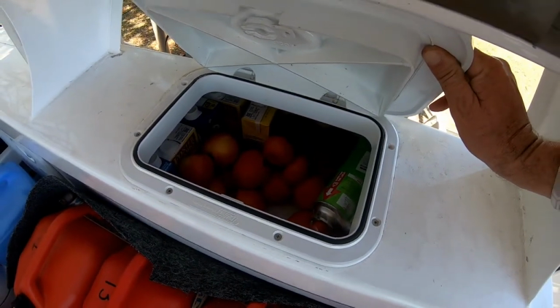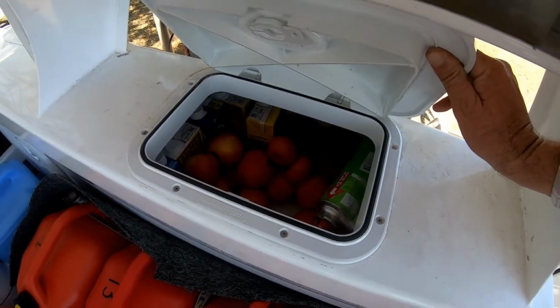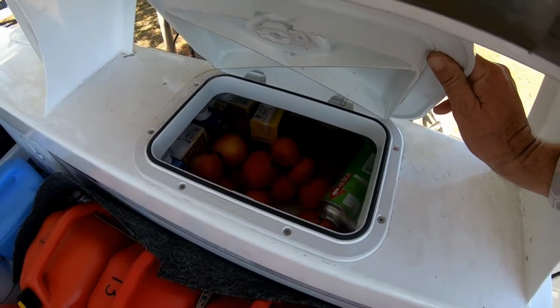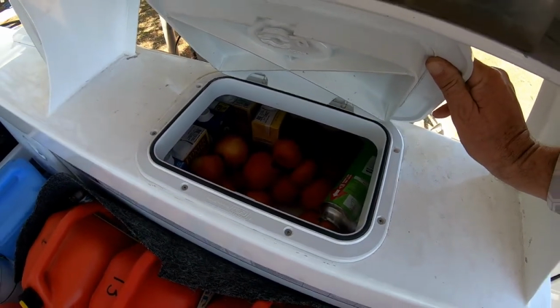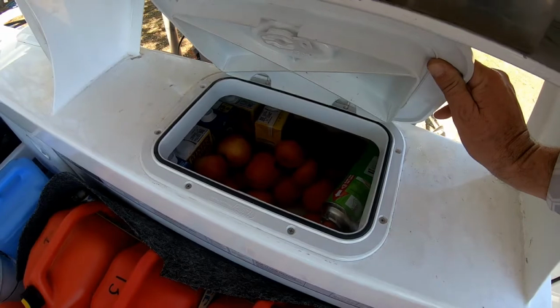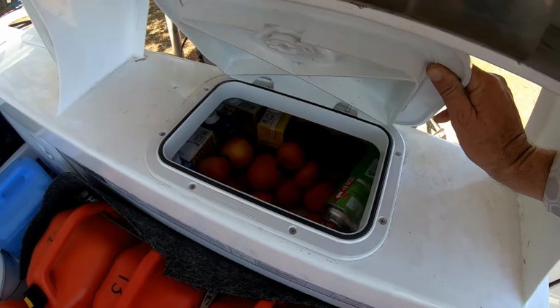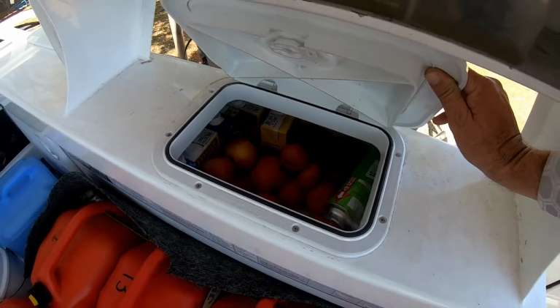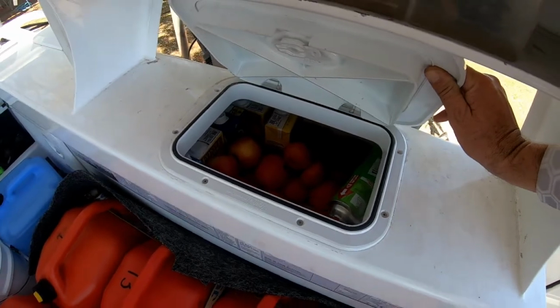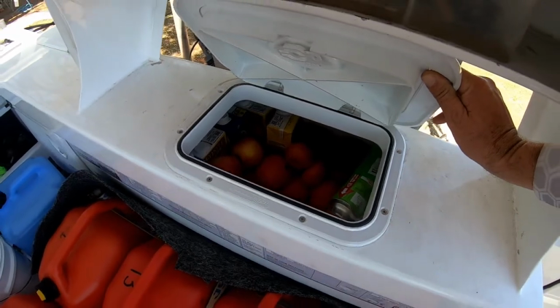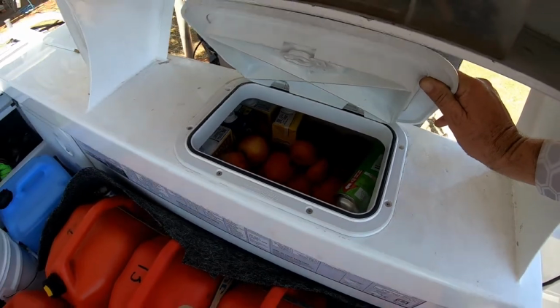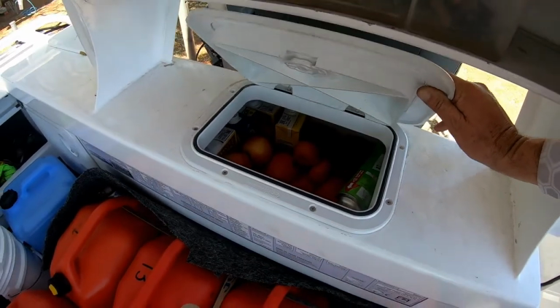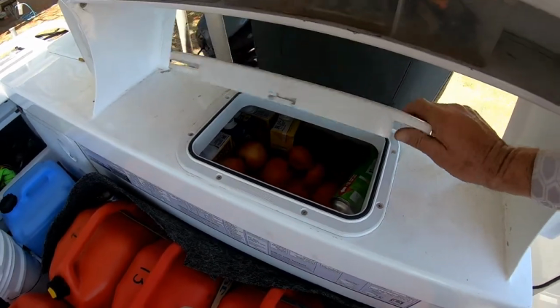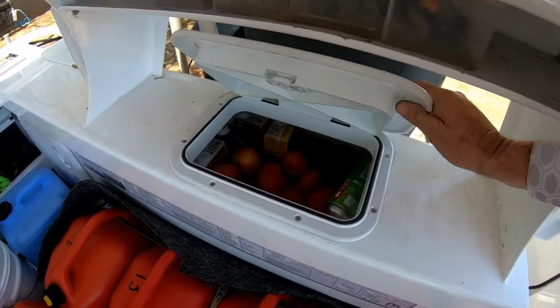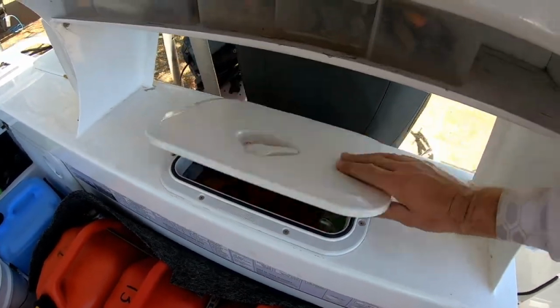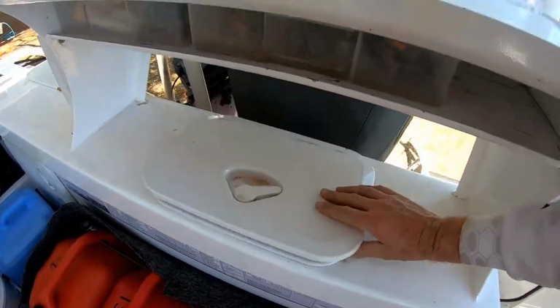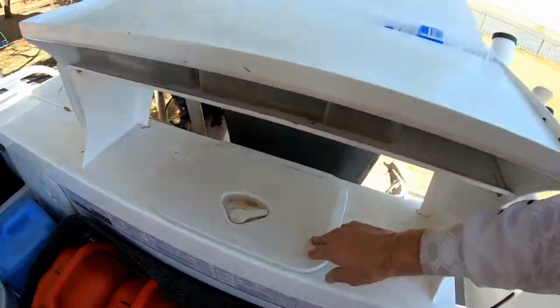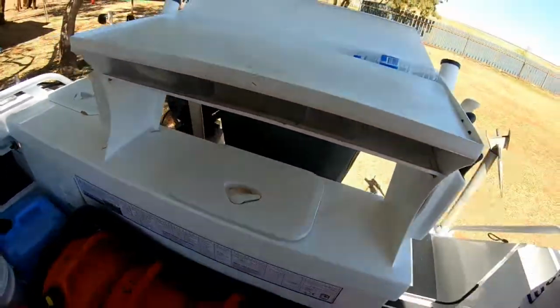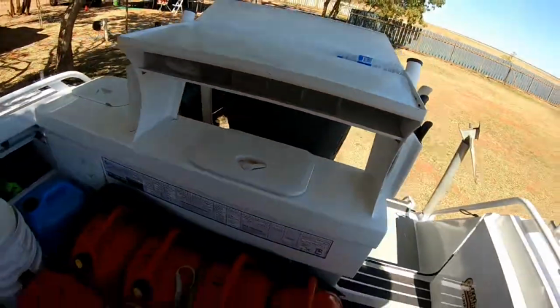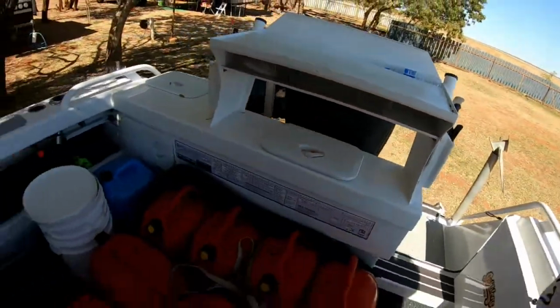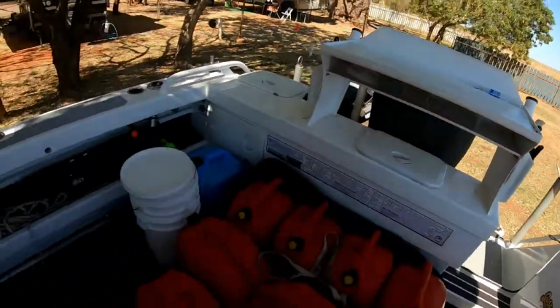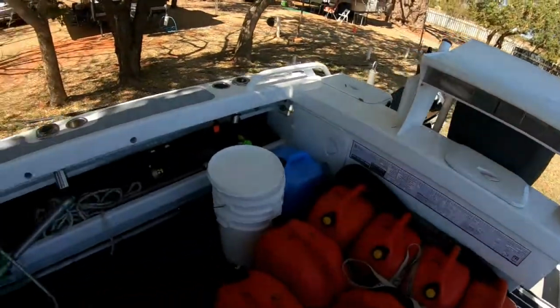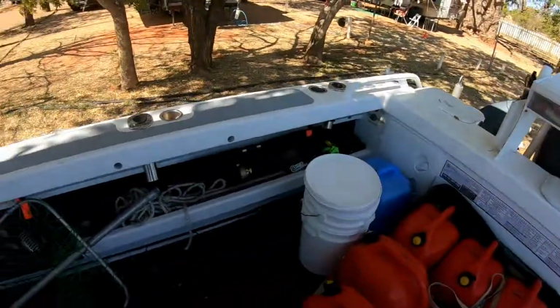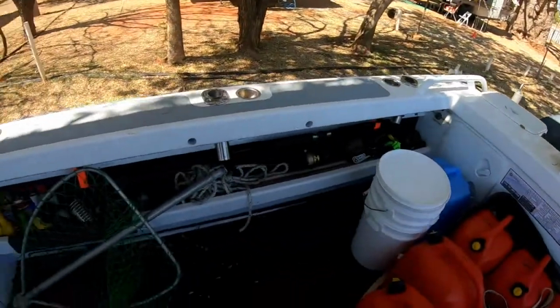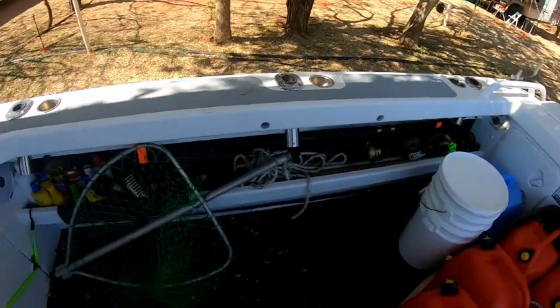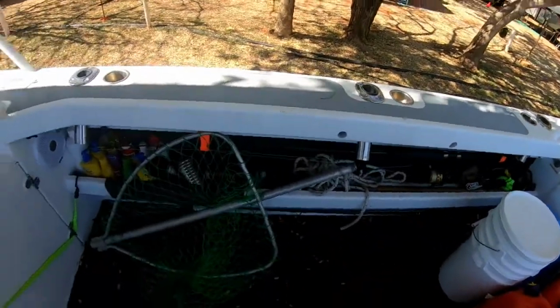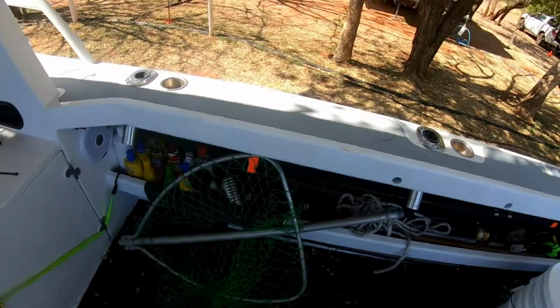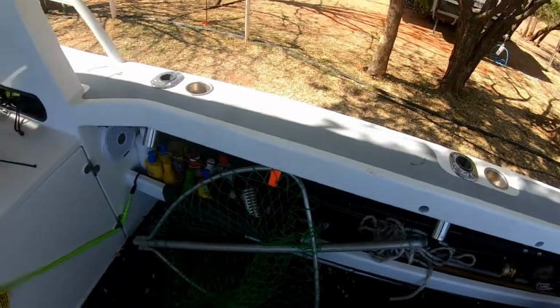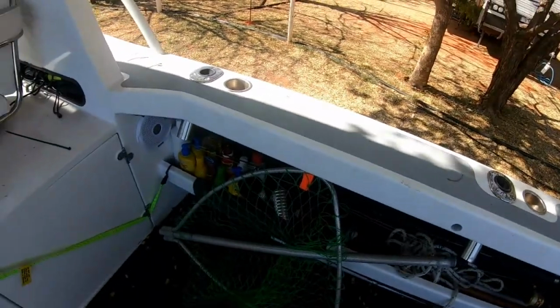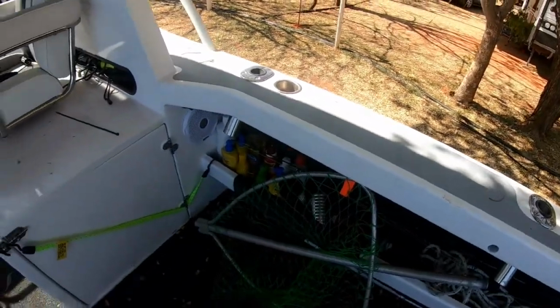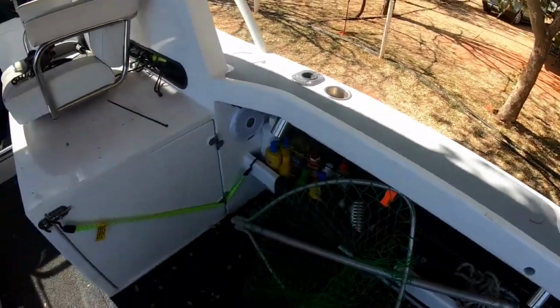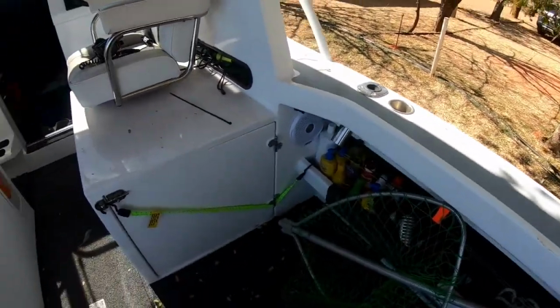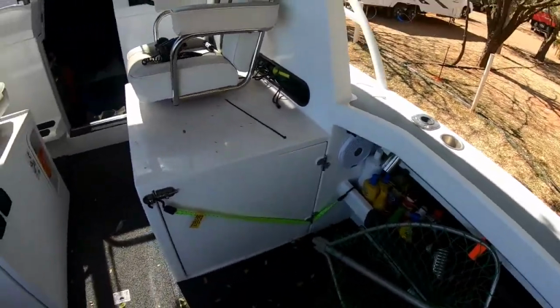Oranges, apples, some custard, milk, fruit — all that stuff for cooking.